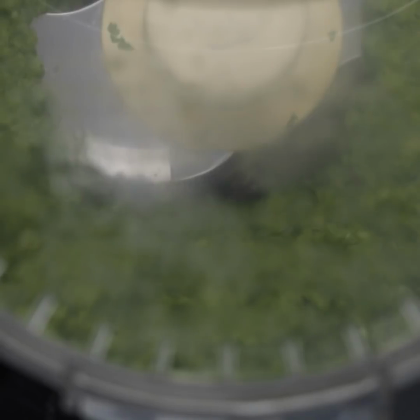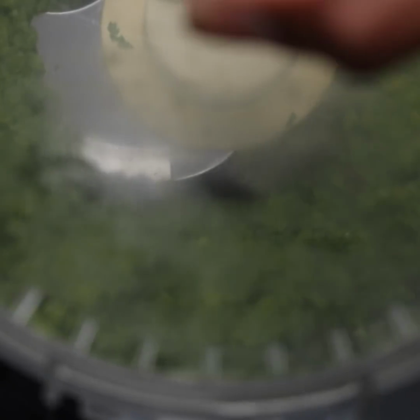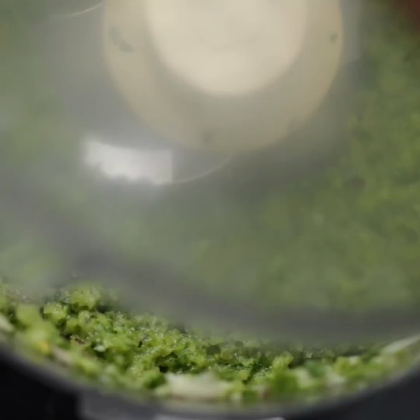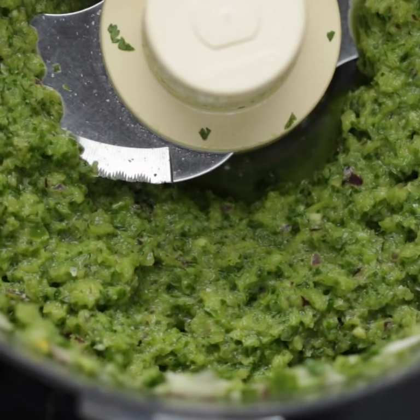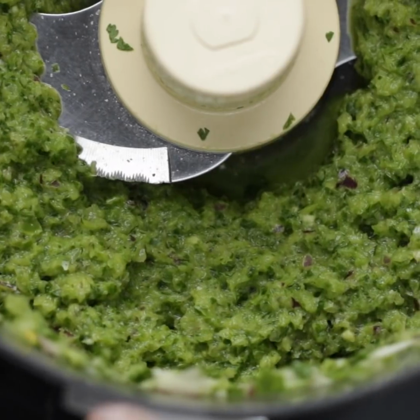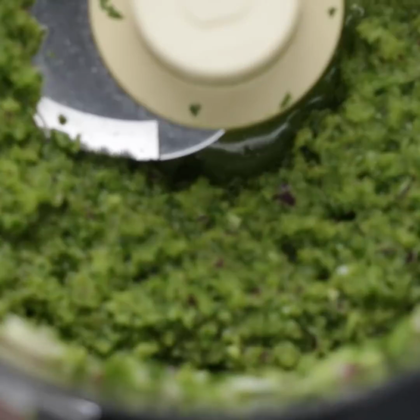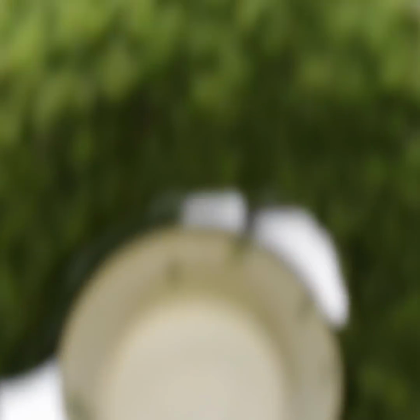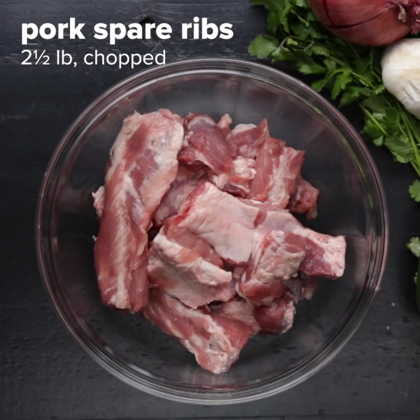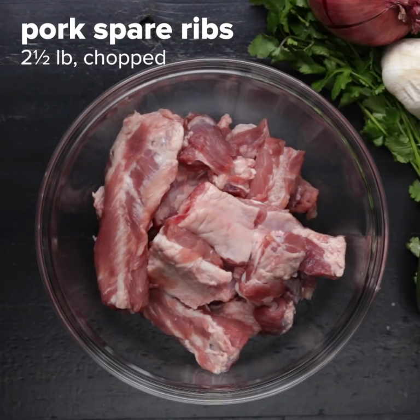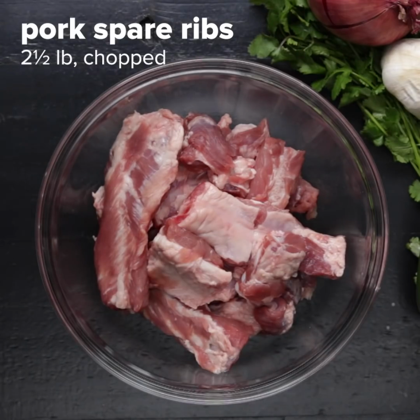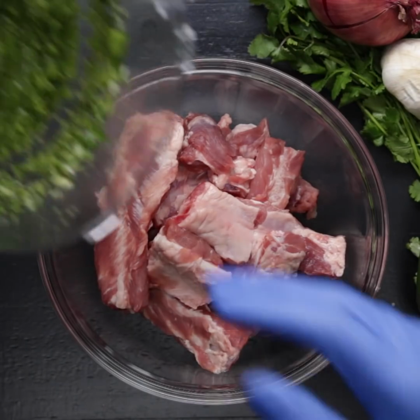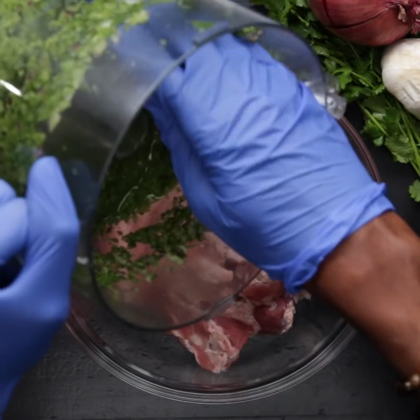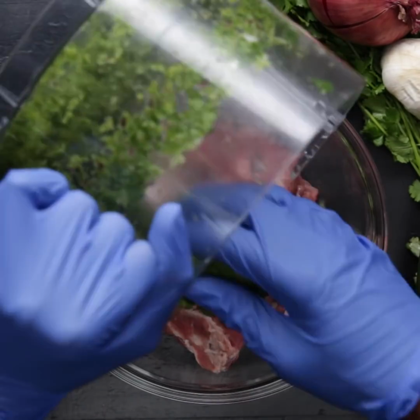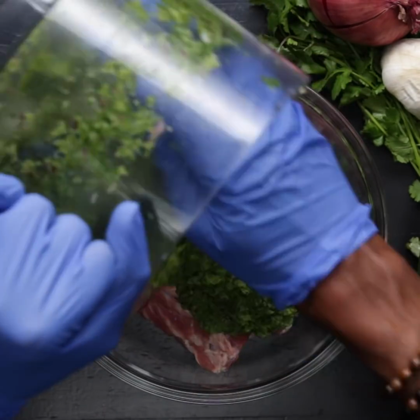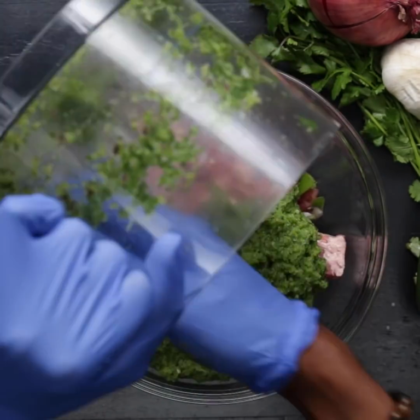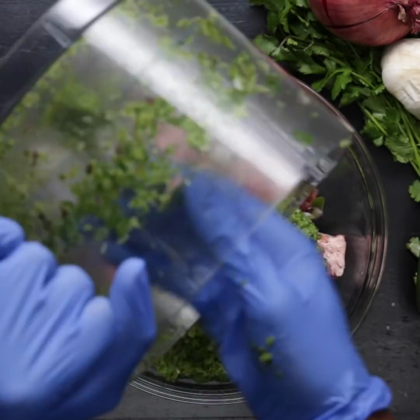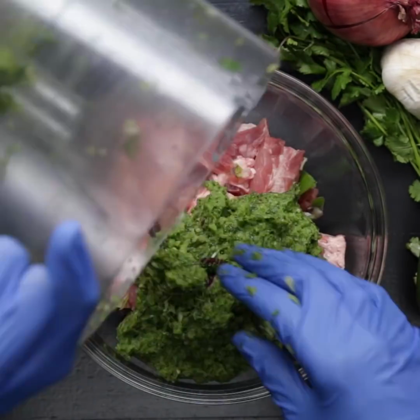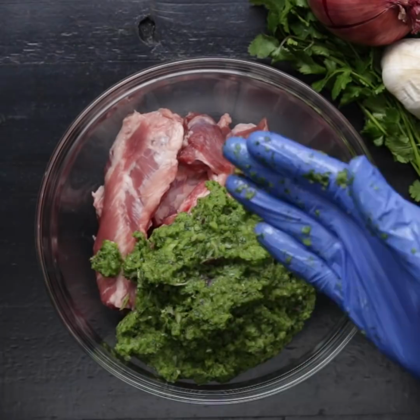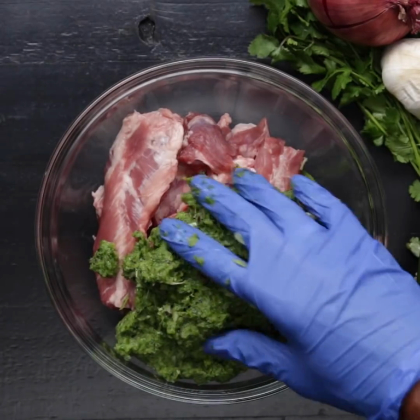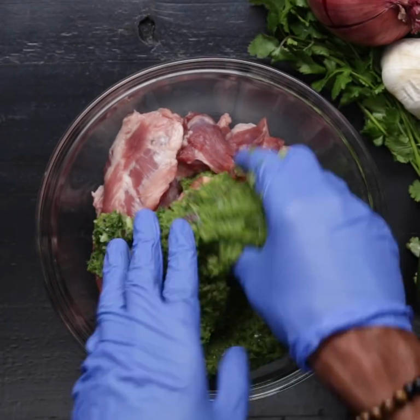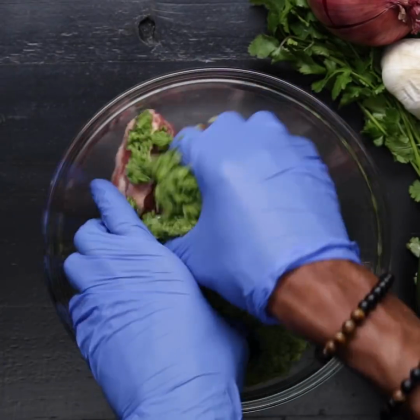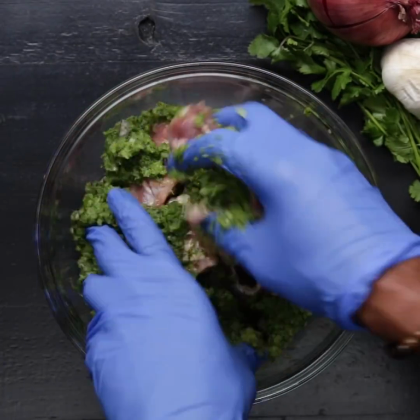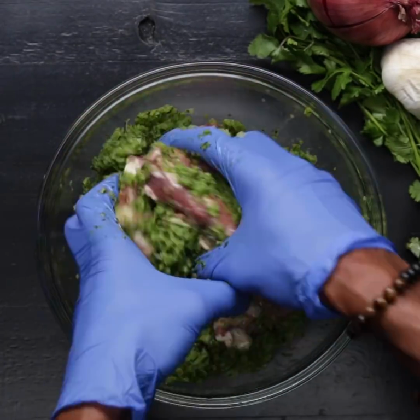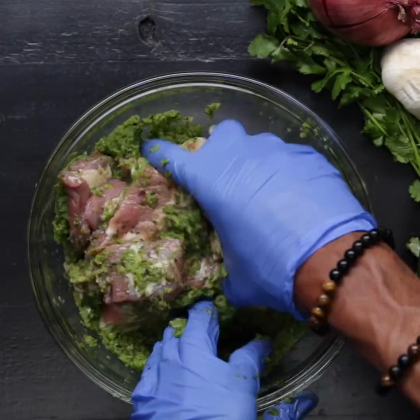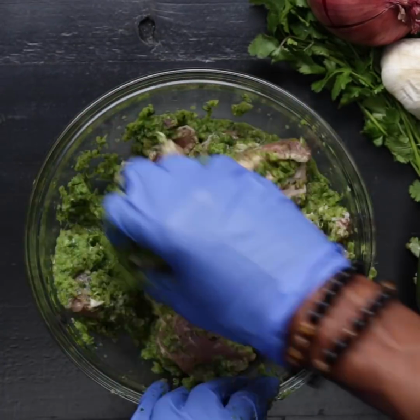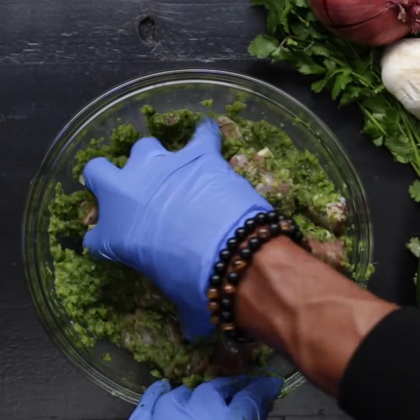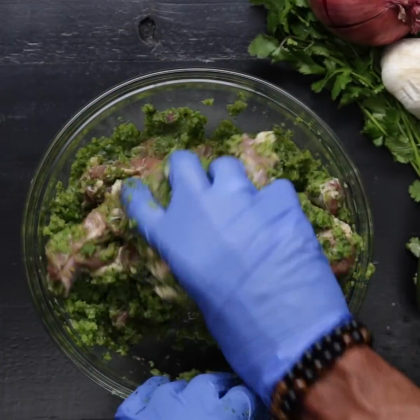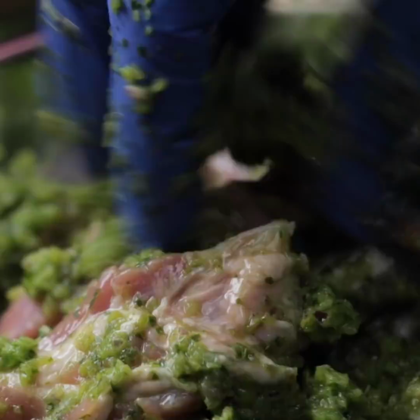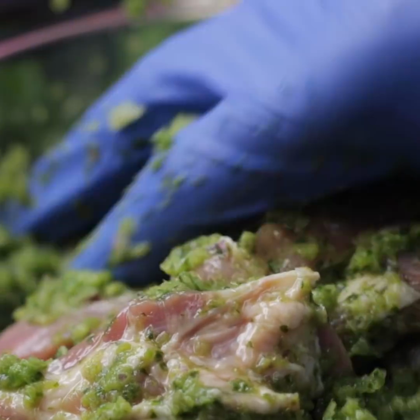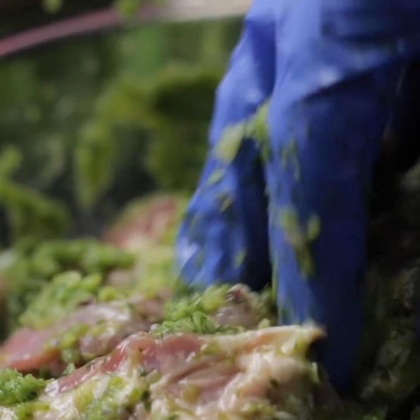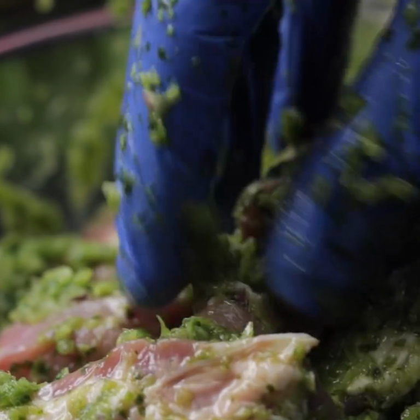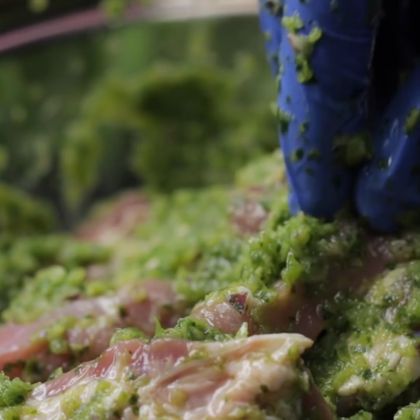After you're done with your sofrito, then you can make your stobah. To start with your stew, you have to toss your spare ribs in your sofrito until it's fully coated and then leave it to marinate for at least 20 minutes at room temperature.